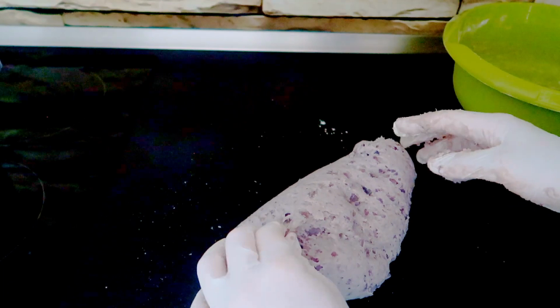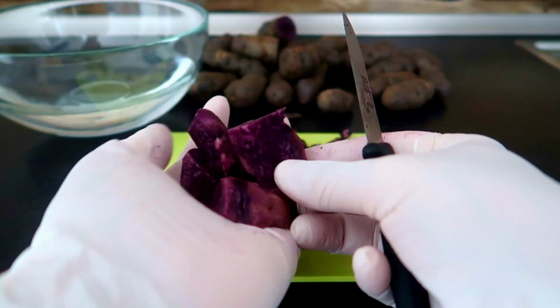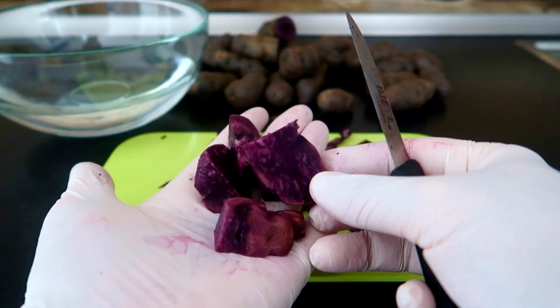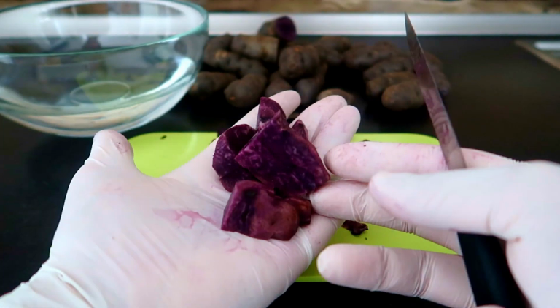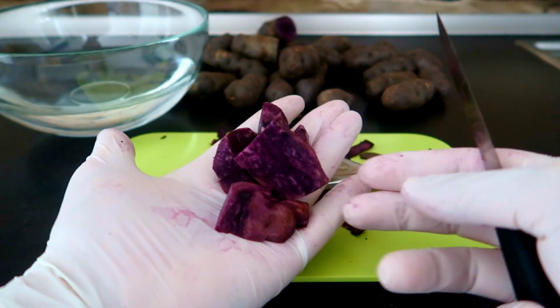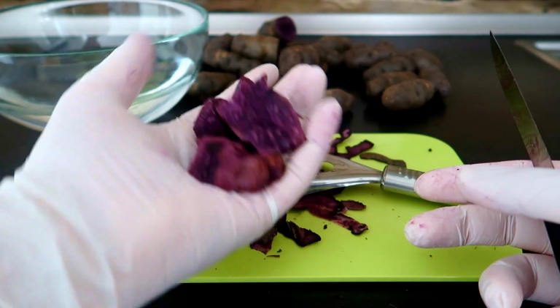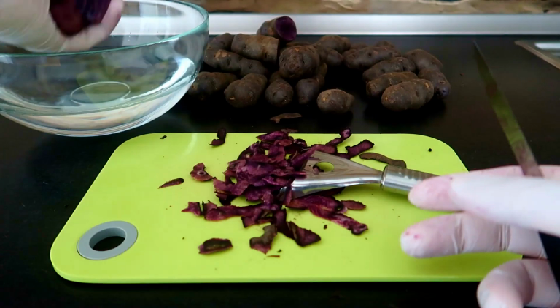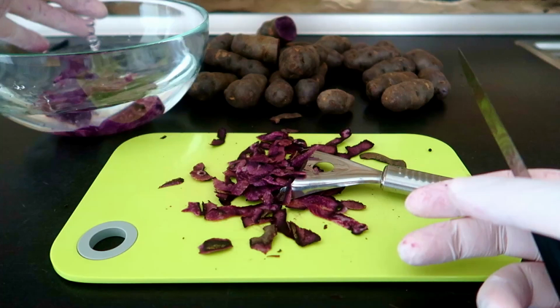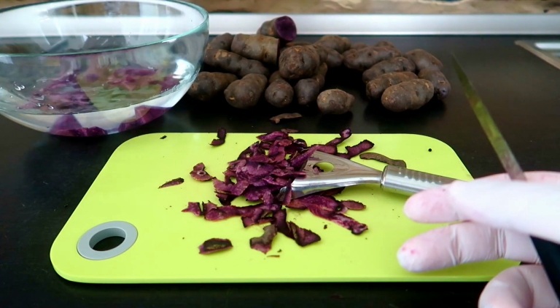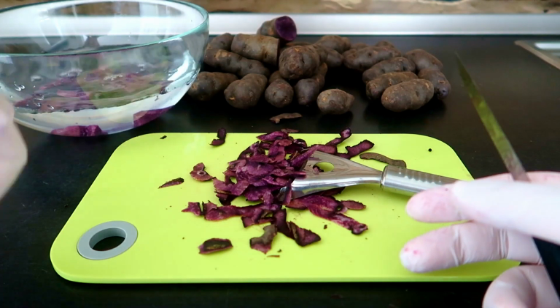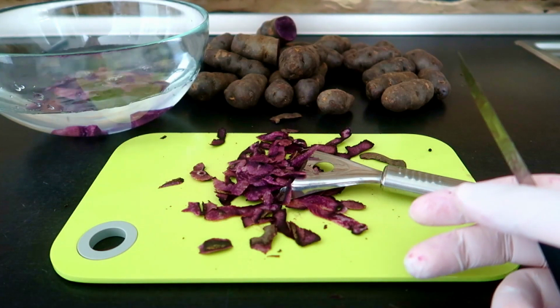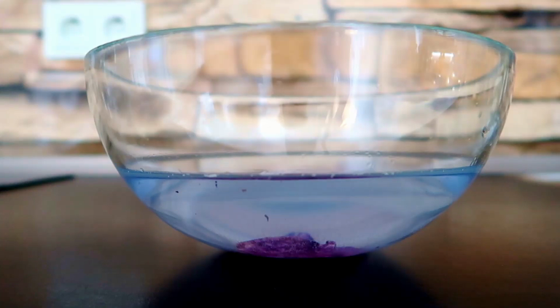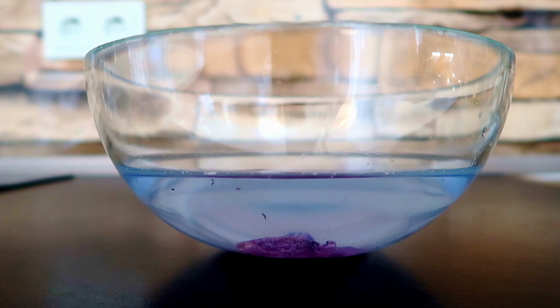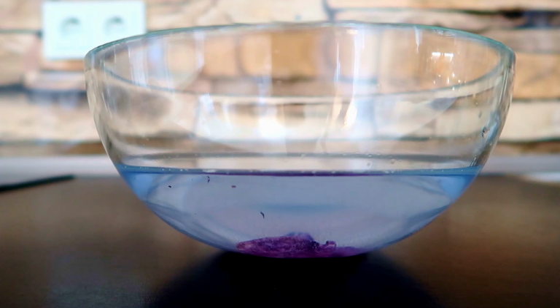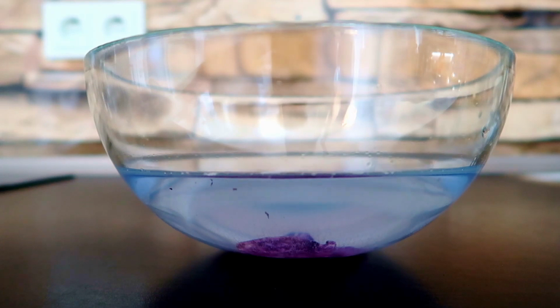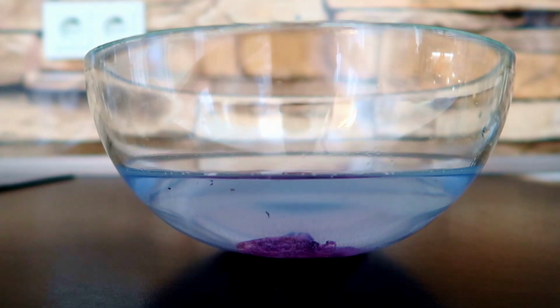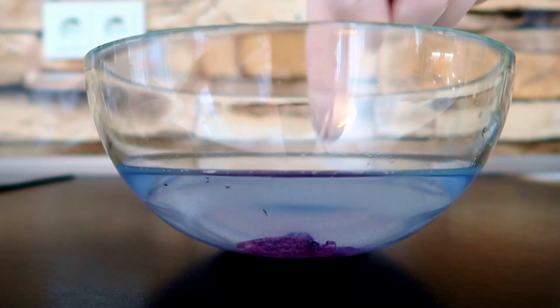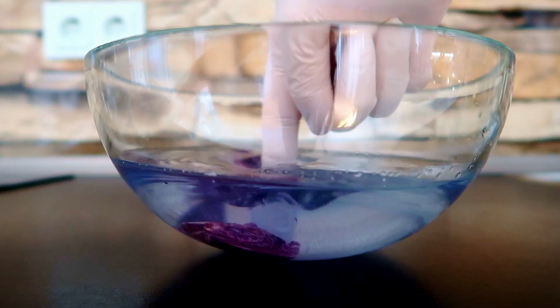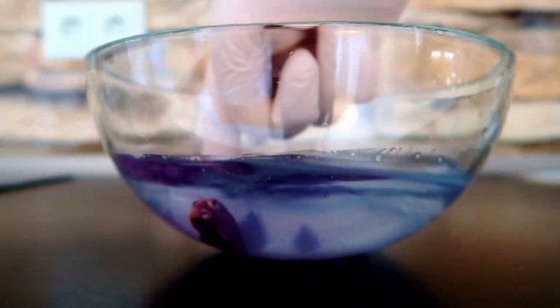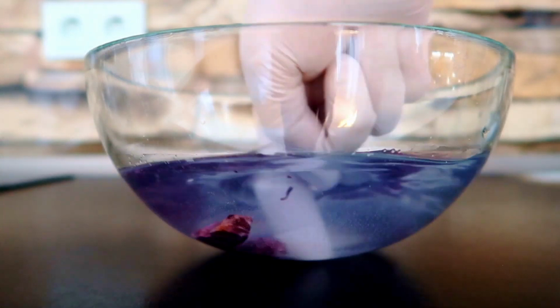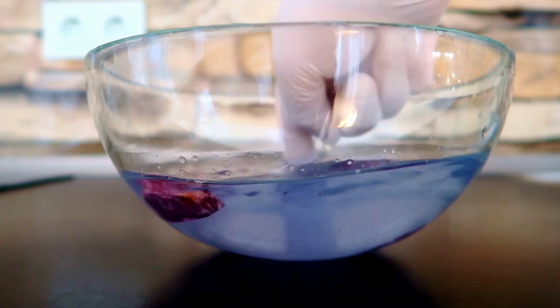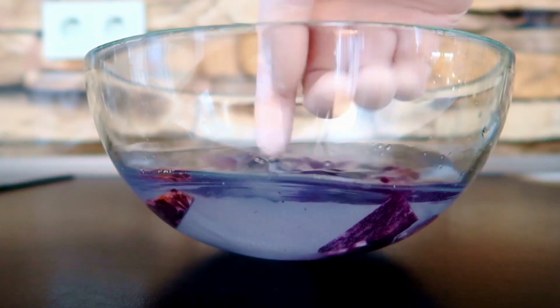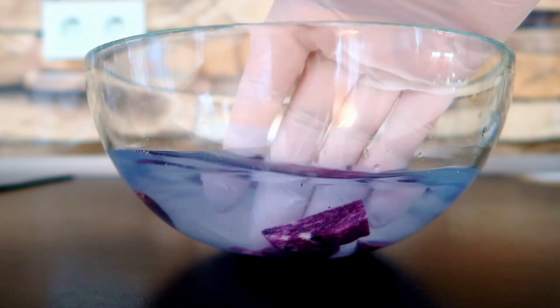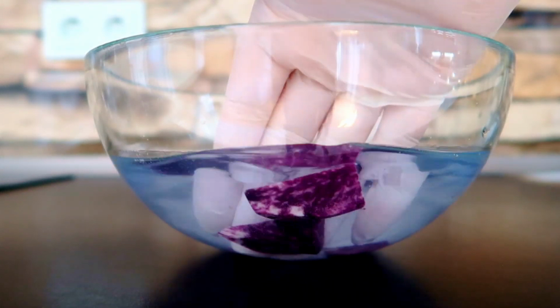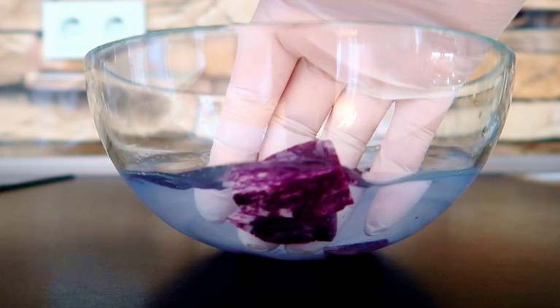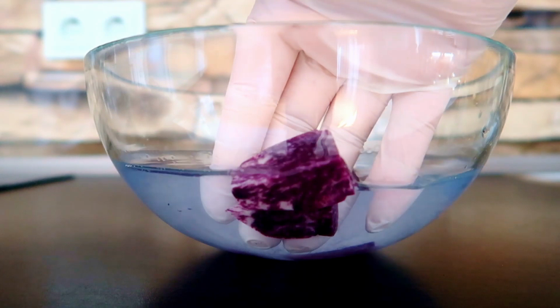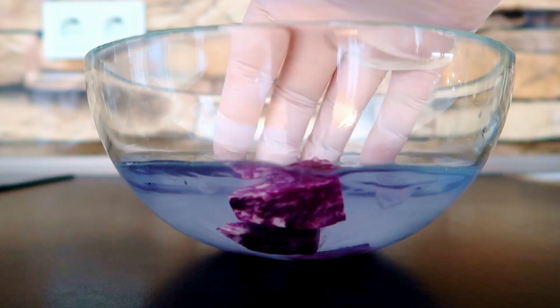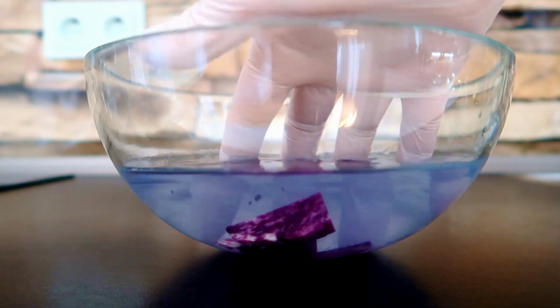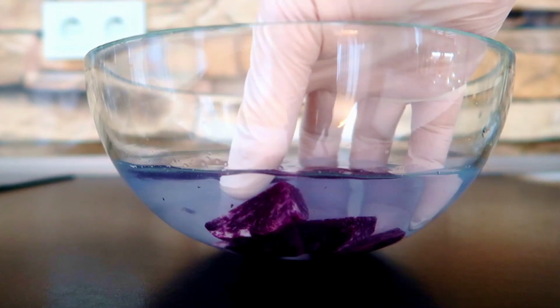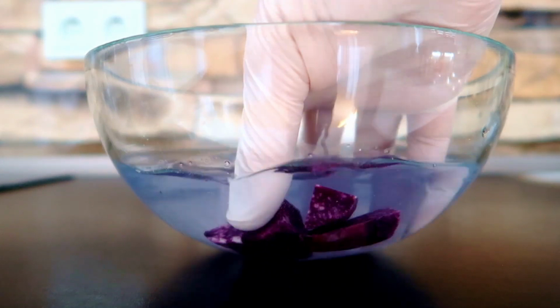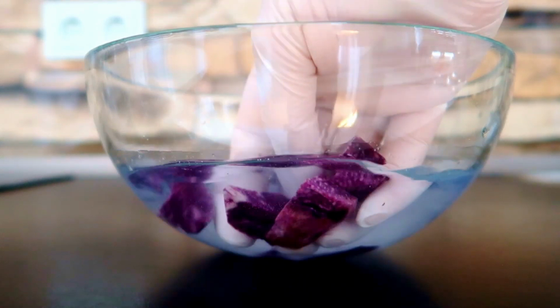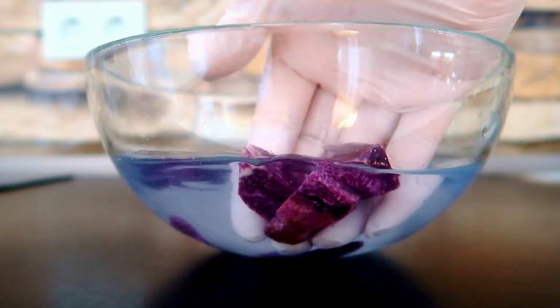Let's see what happens once you leave a potato in water for a few minutes — the water turns blue. It means that the potatoes release pigments into the water. Therefore, boiling them is not a good idea.